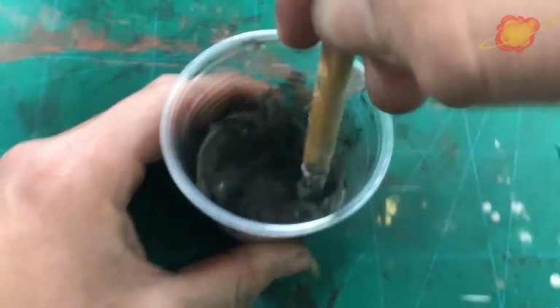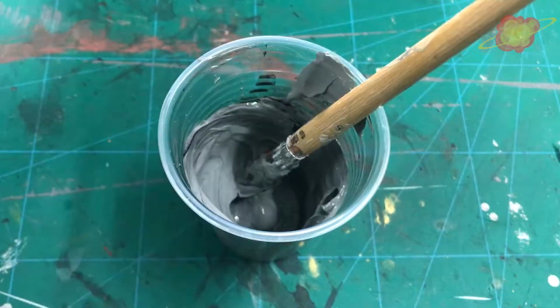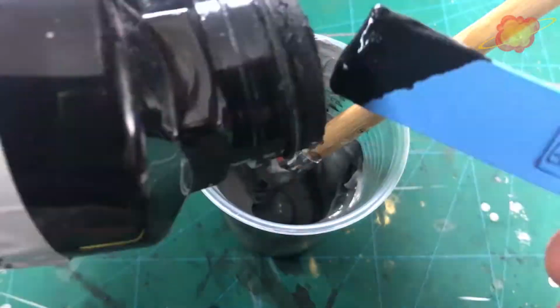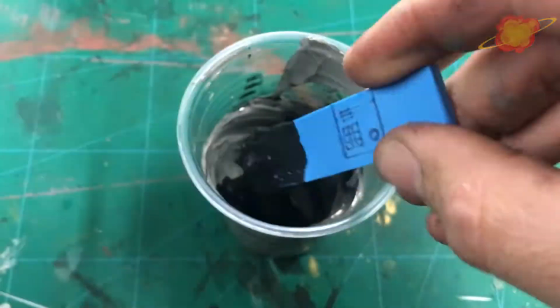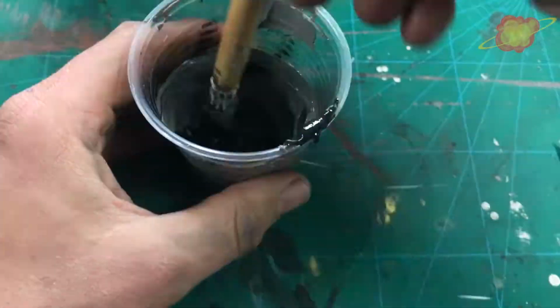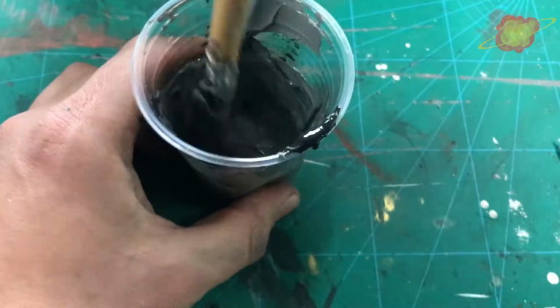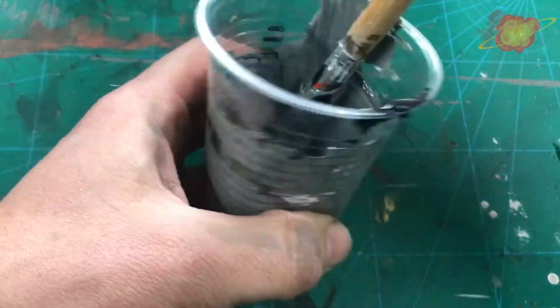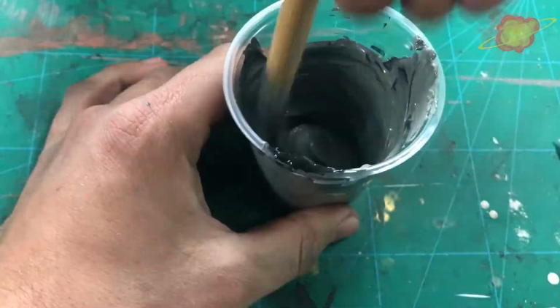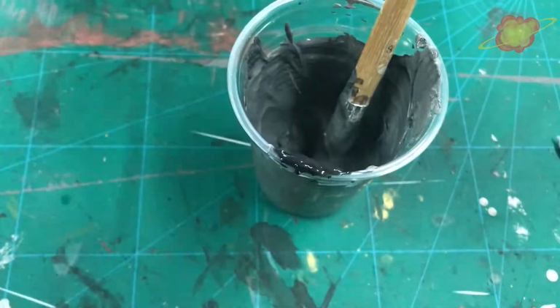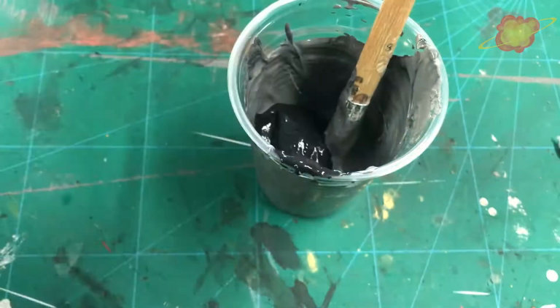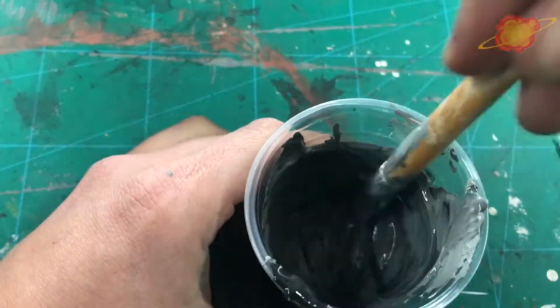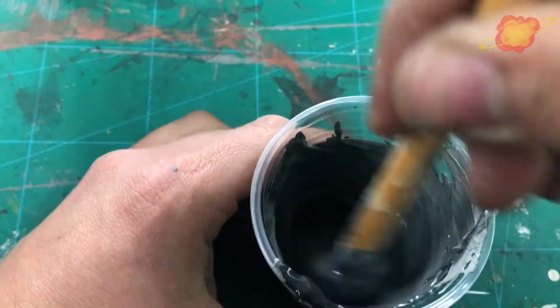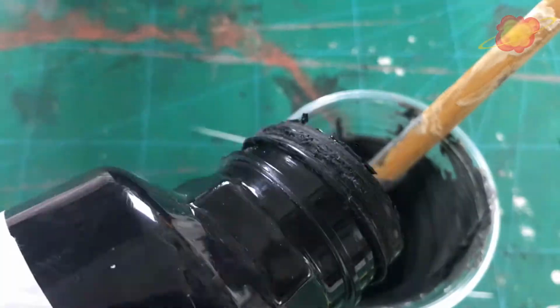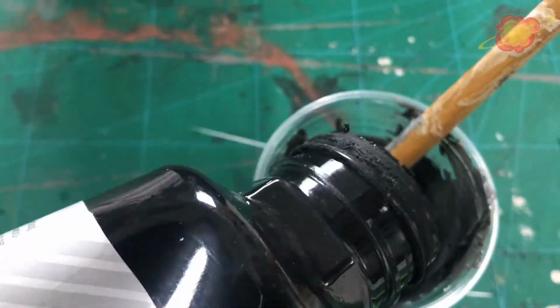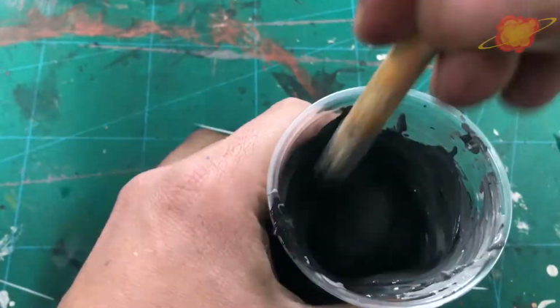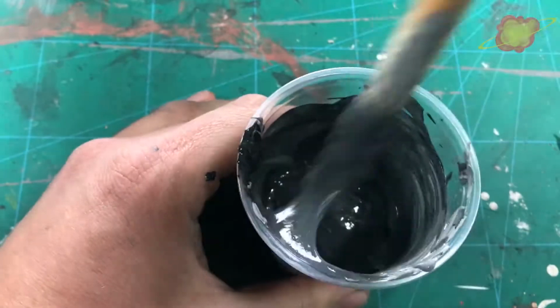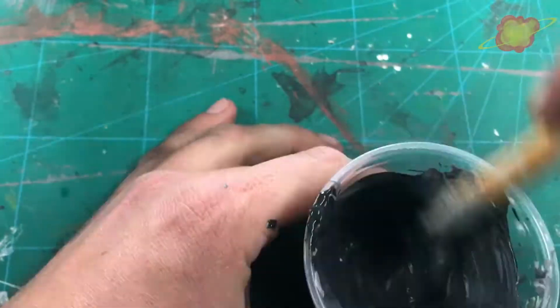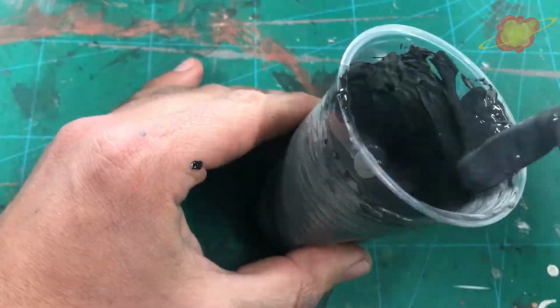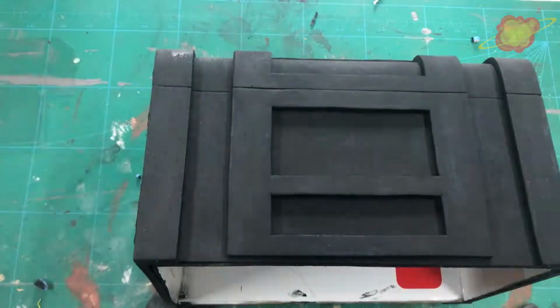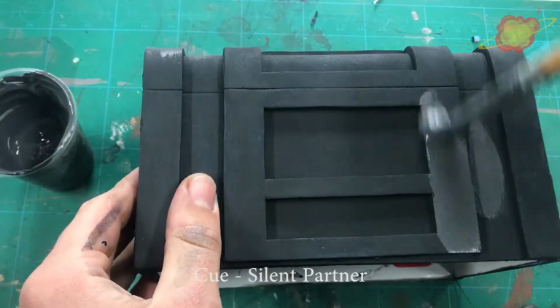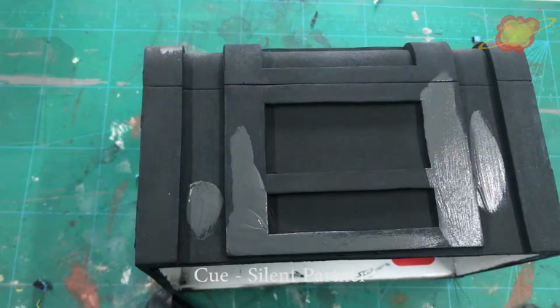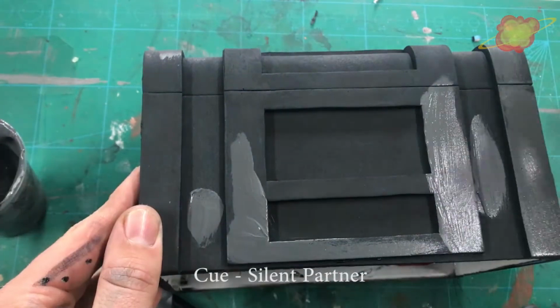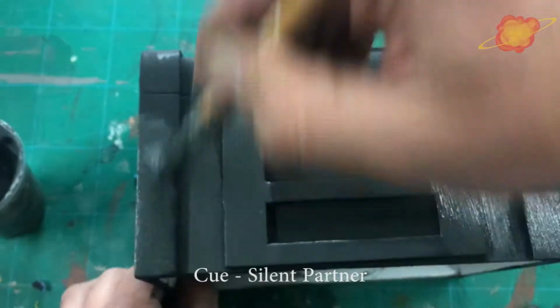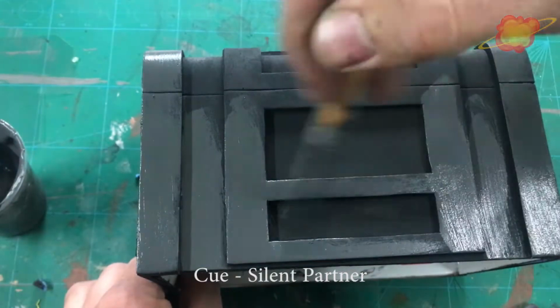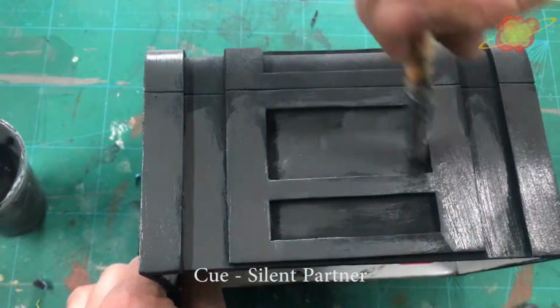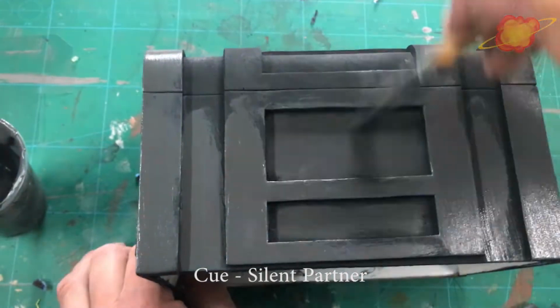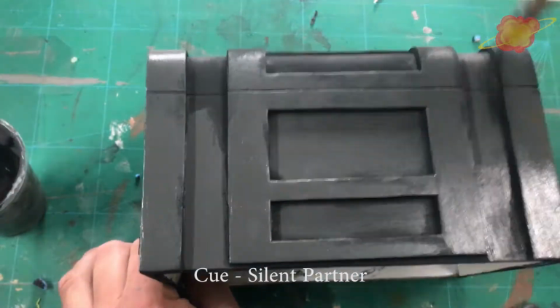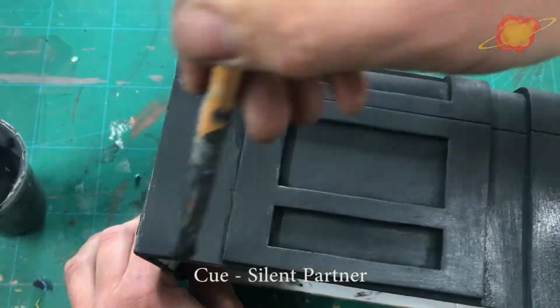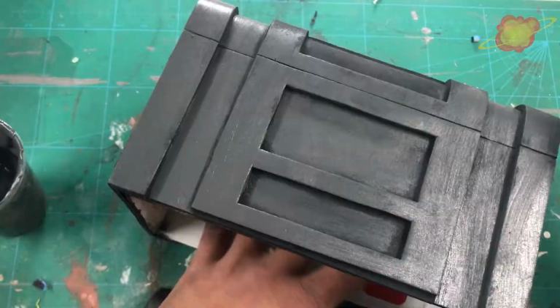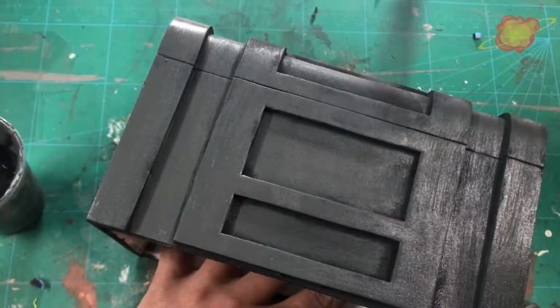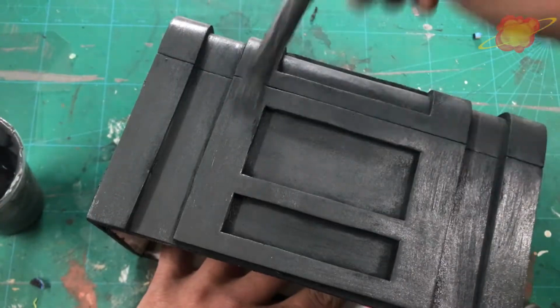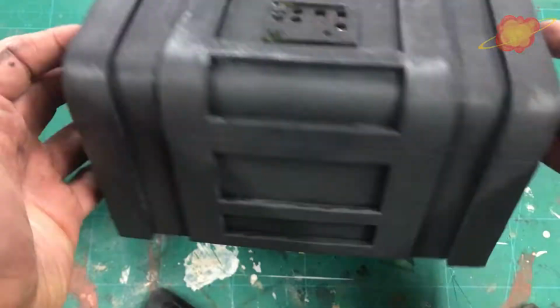For the first layer of paint I am mixing up a dark grey. I cover most of the box with my dark grey paint, making sure some of the black in the recesses is still visible.